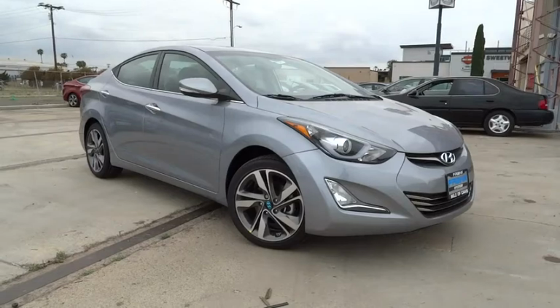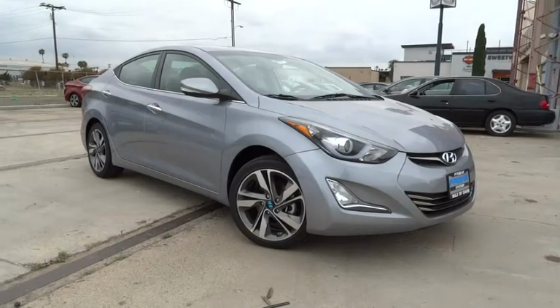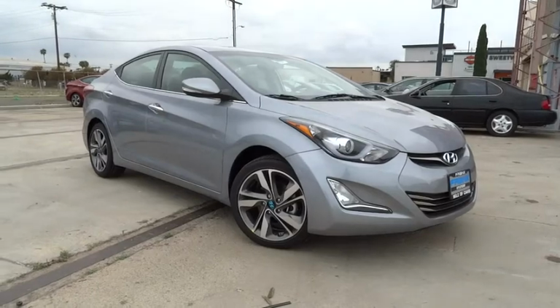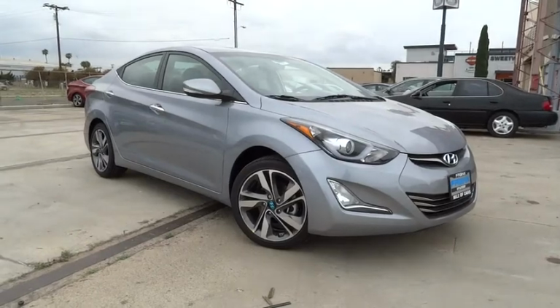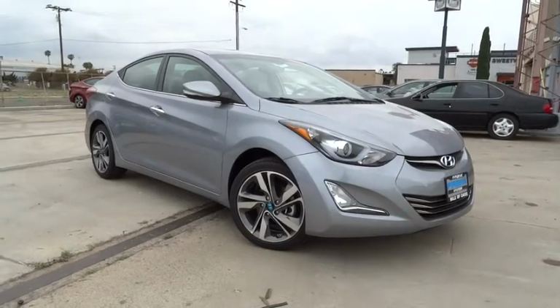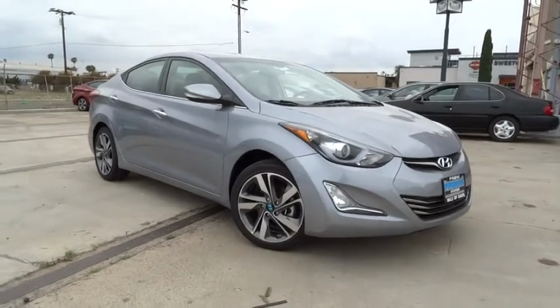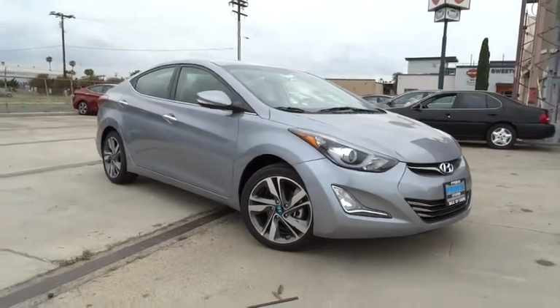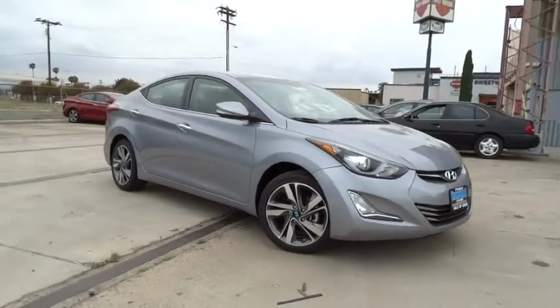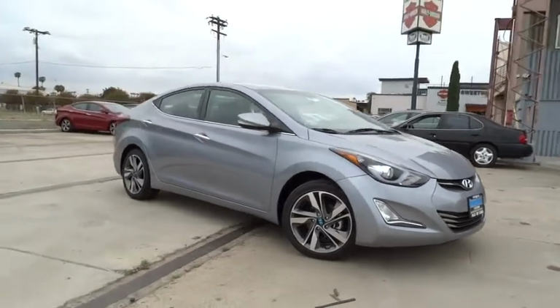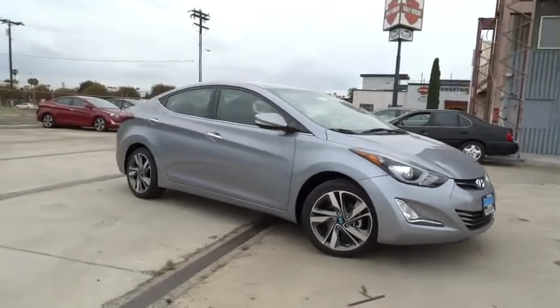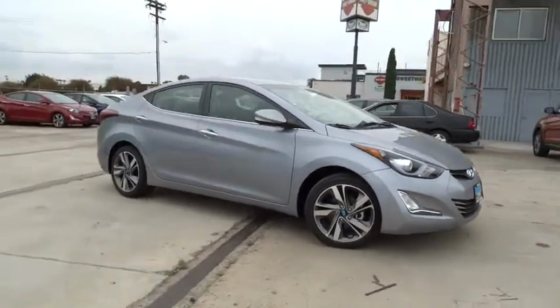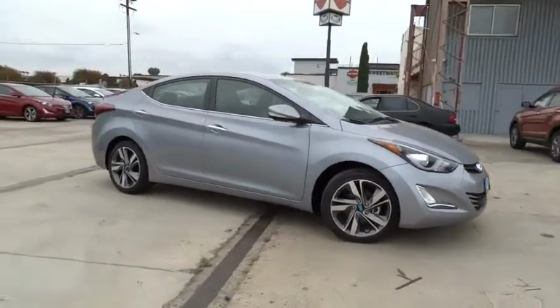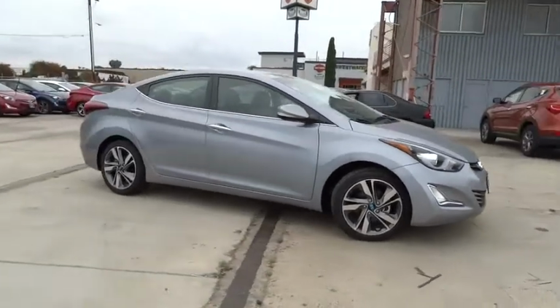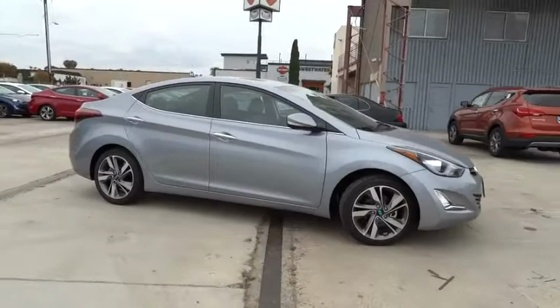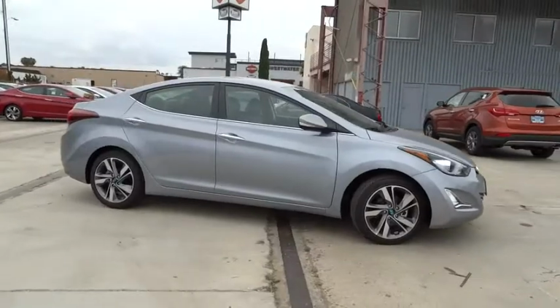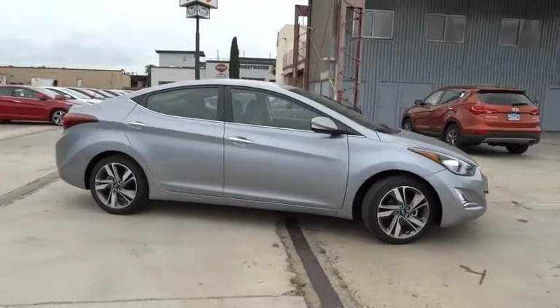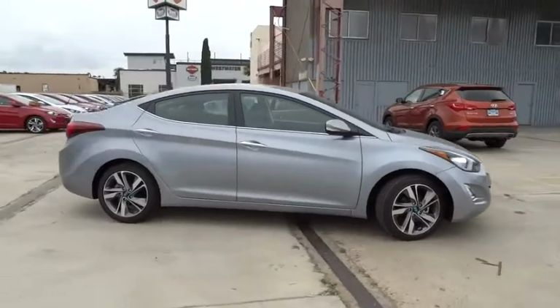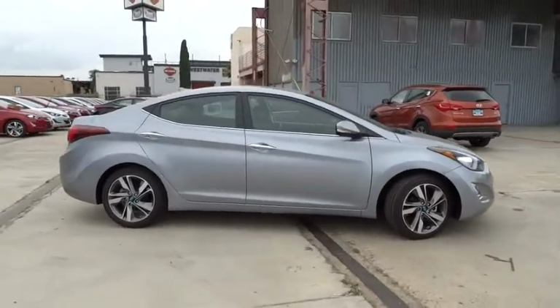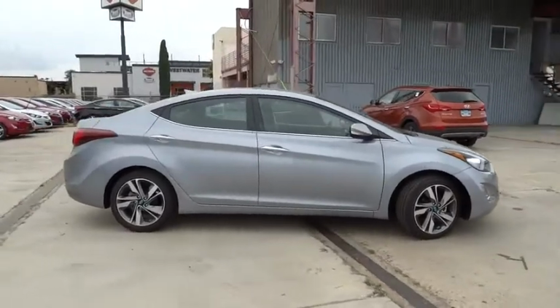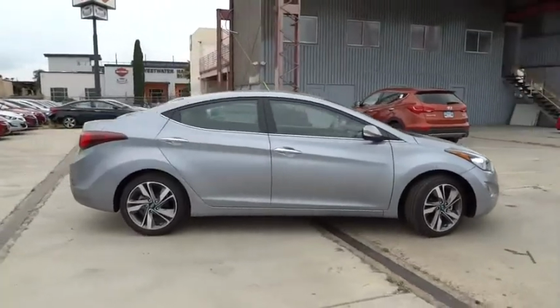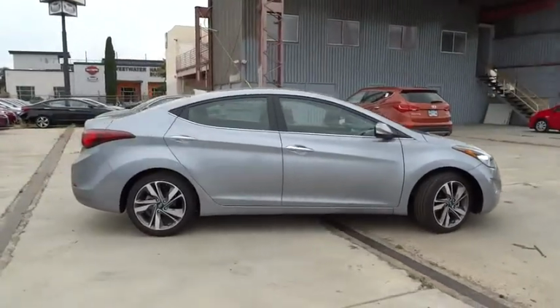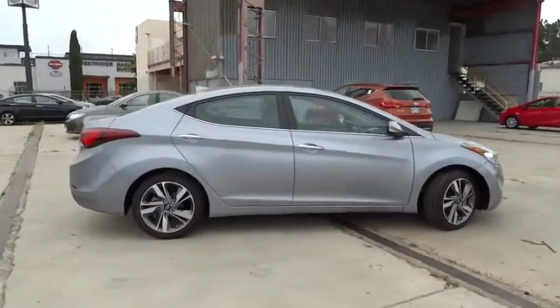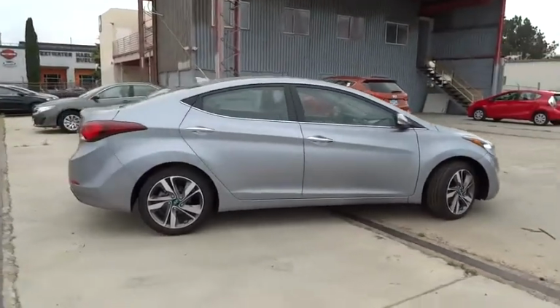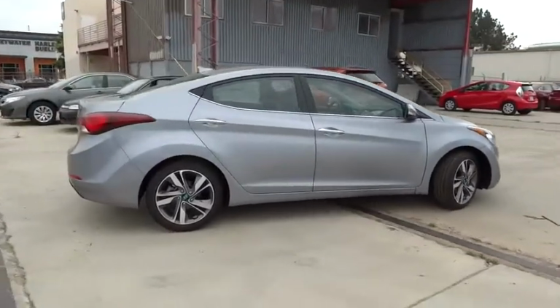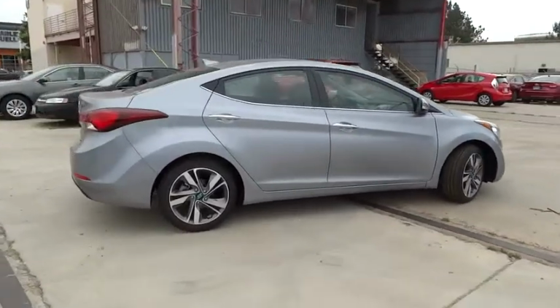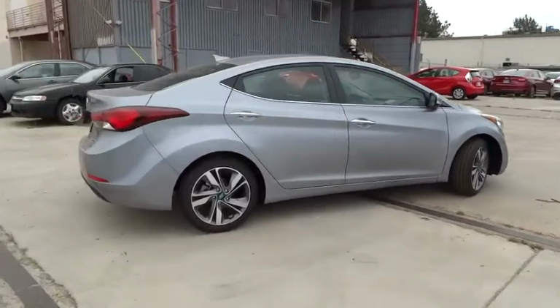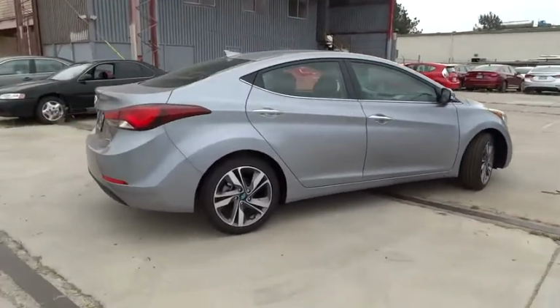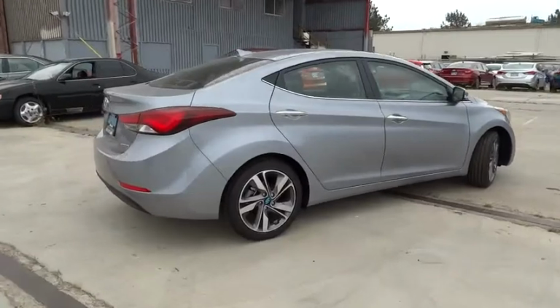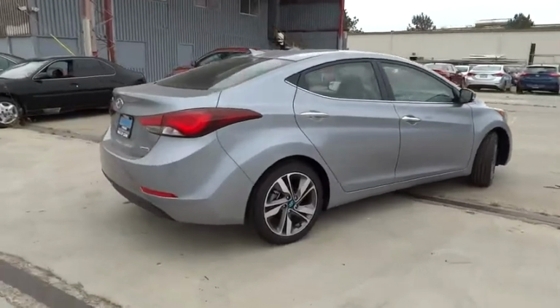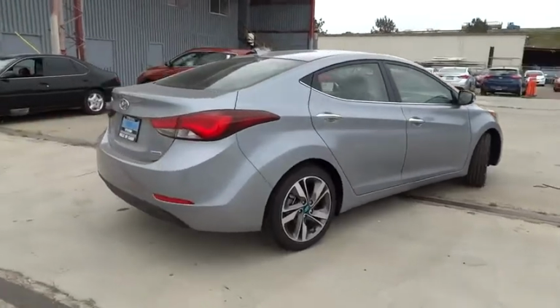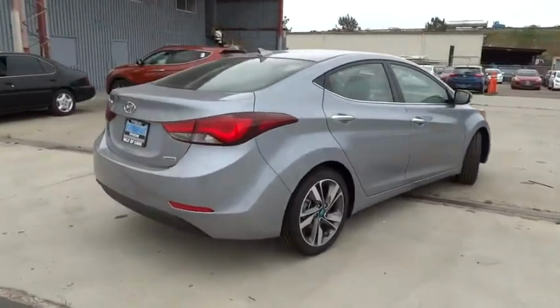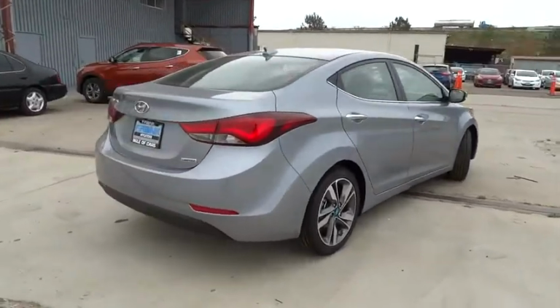The 2015 Elantra. The Elantra boasts the most interior room in its class and gets an exceptional 35 miles per gallon. With its luxurious standard features, the Elantra is an easy choice.